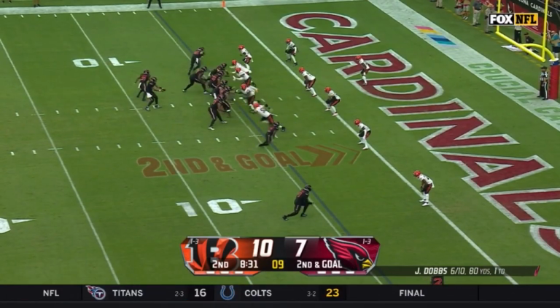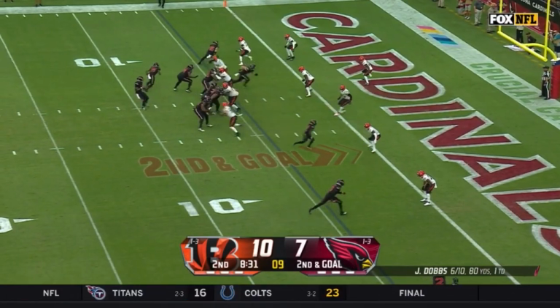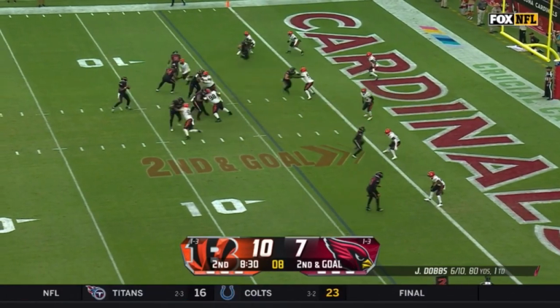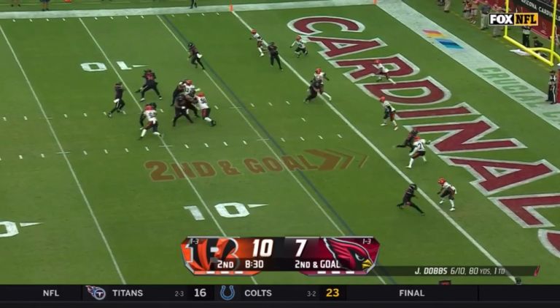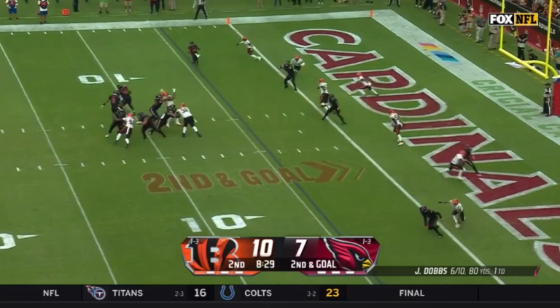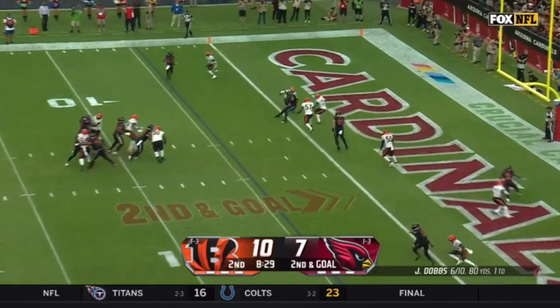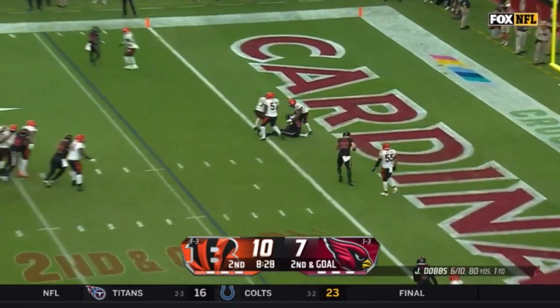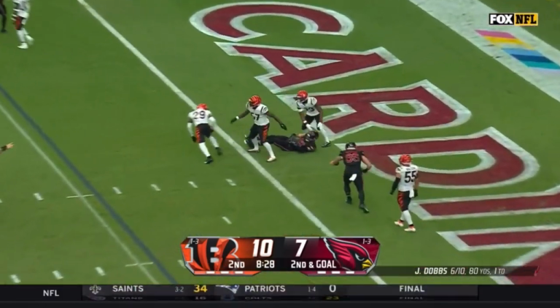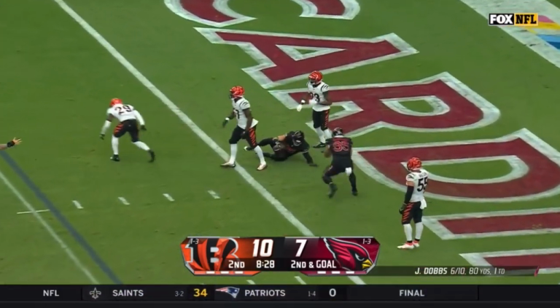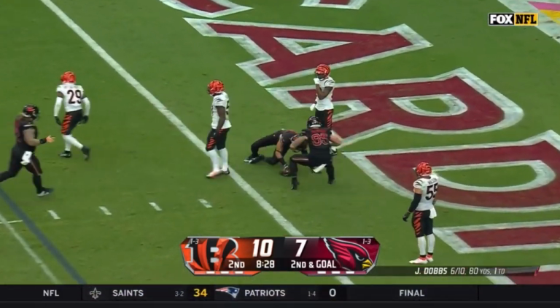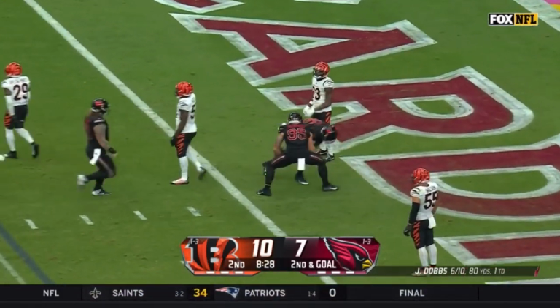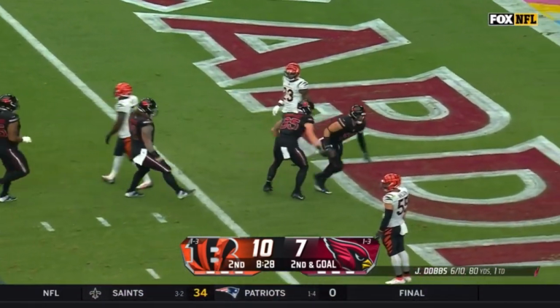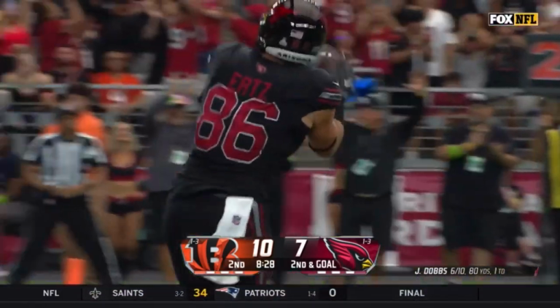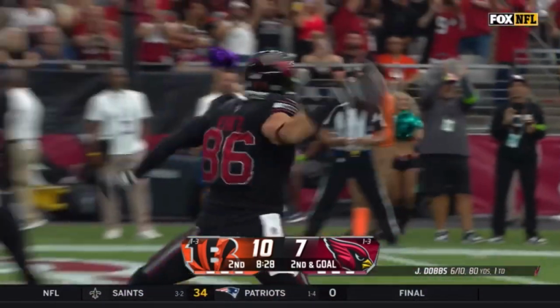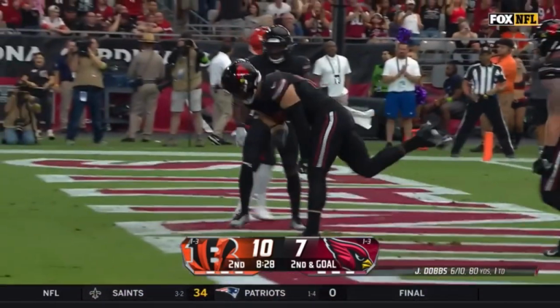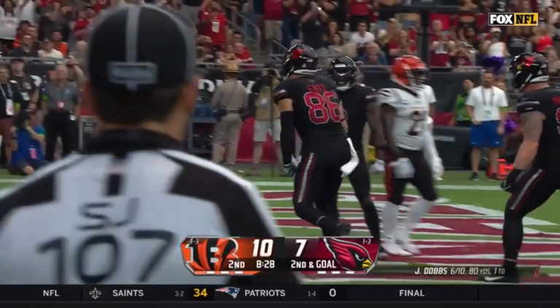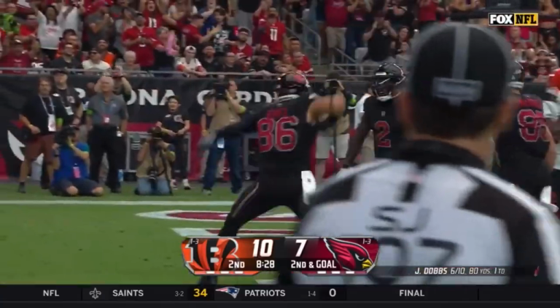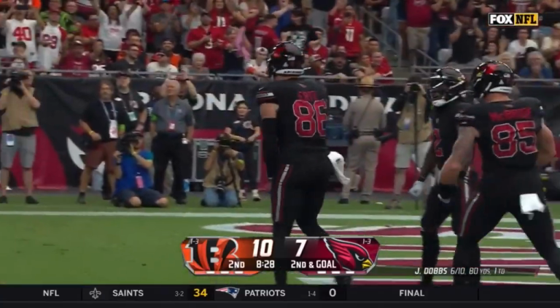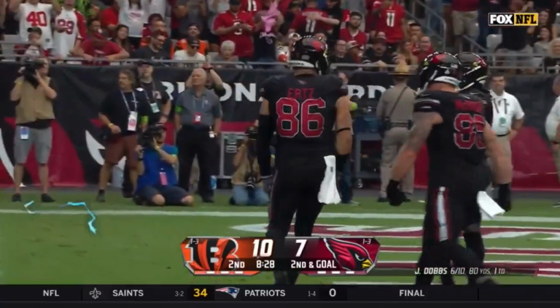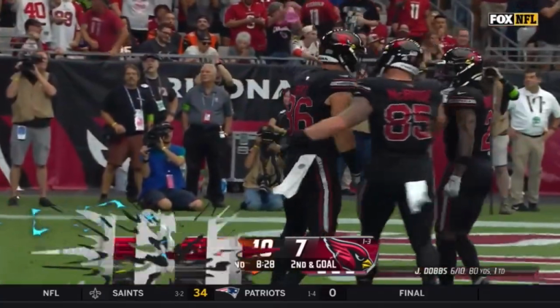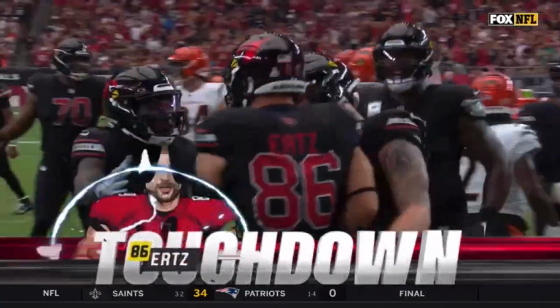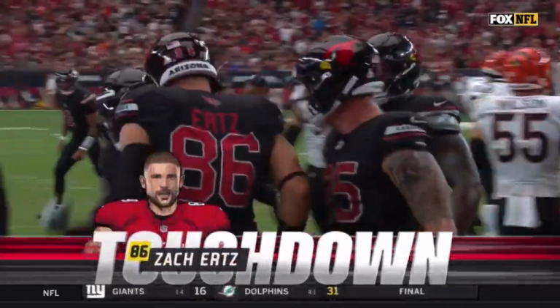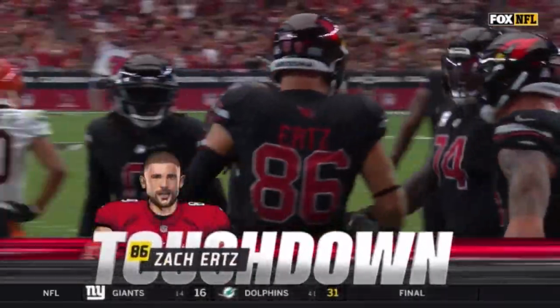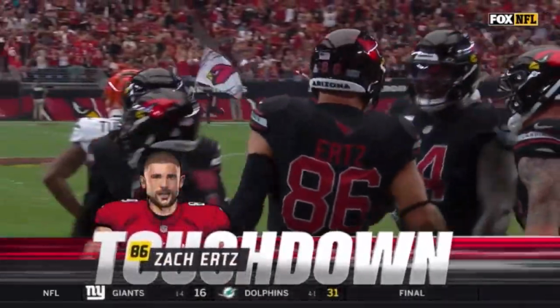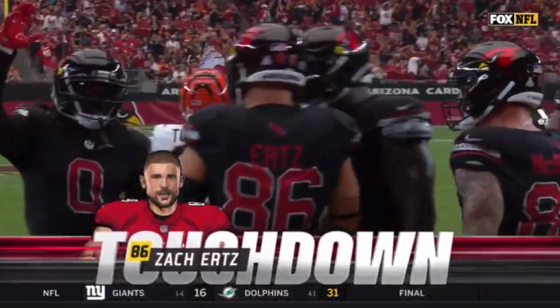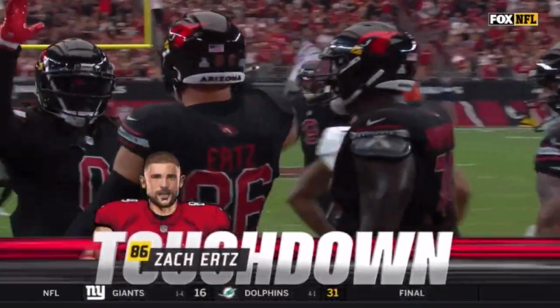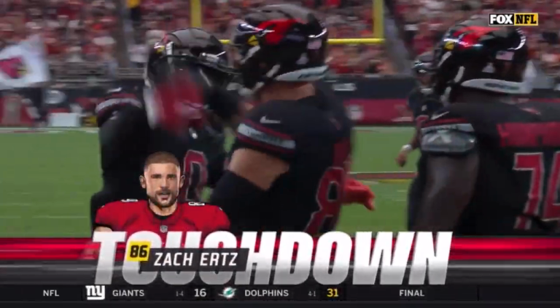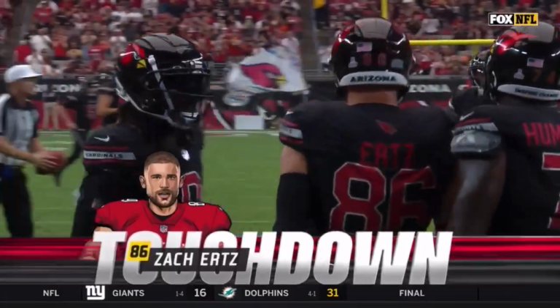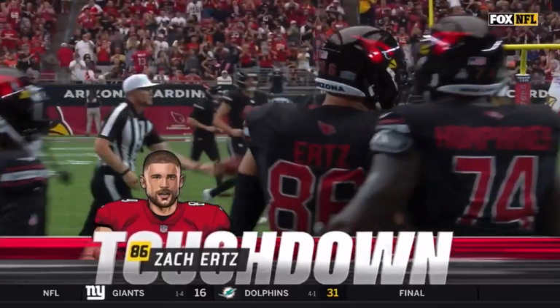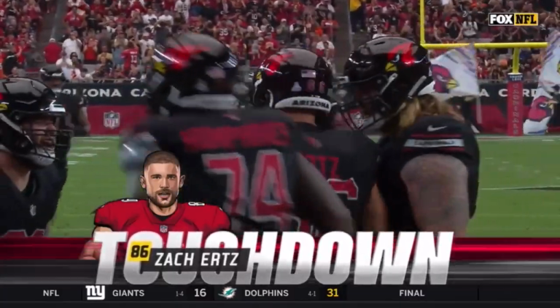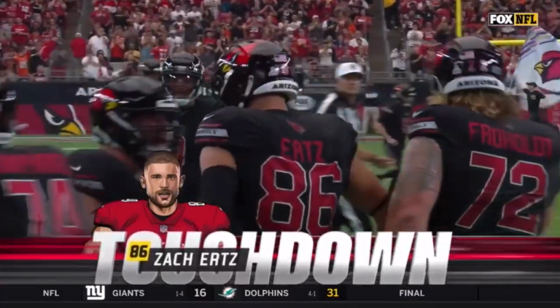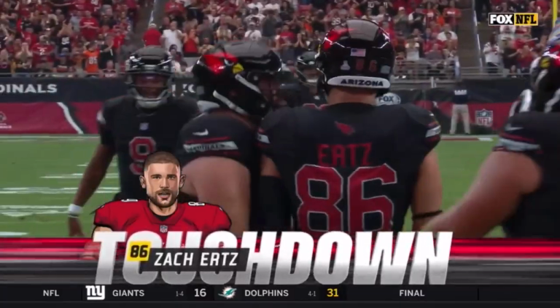Second and goal. Dobbs to the air, to the end zone — caught. Zach Ertz, touchdown! His first touchdown since November 6th of last year, giving the Cardinals the lead.